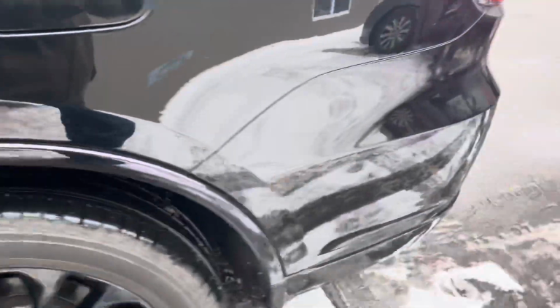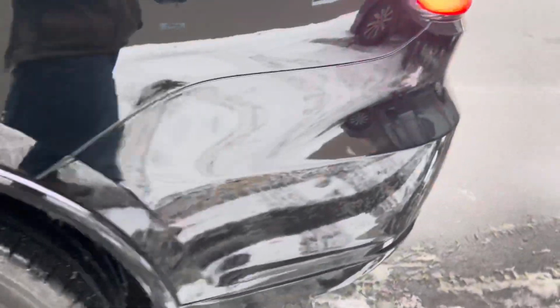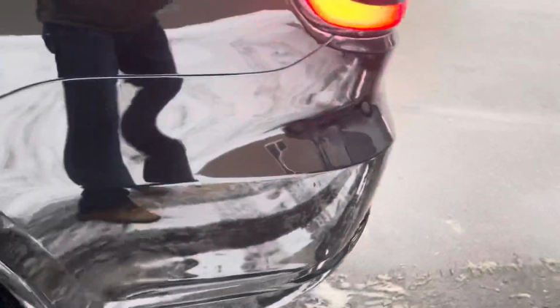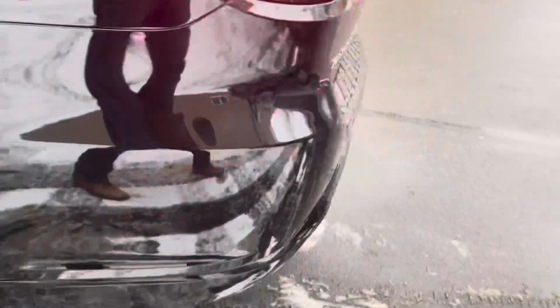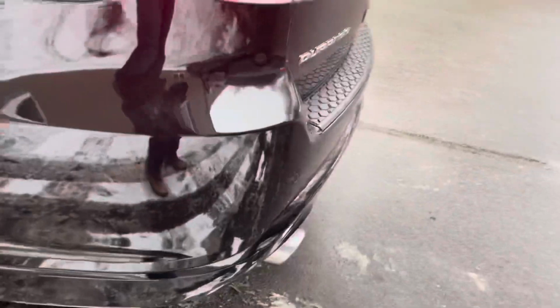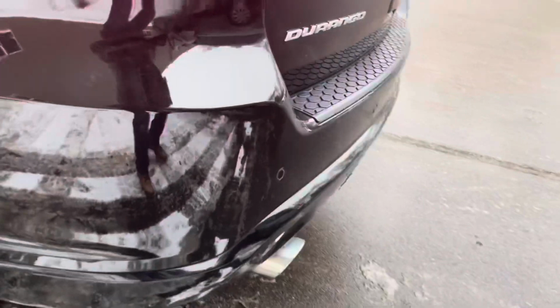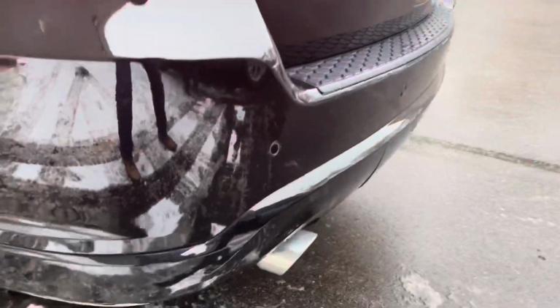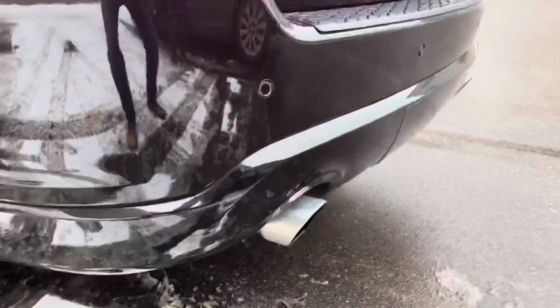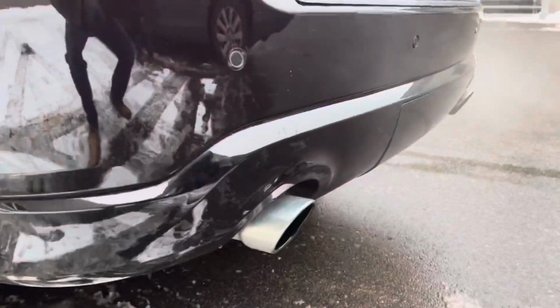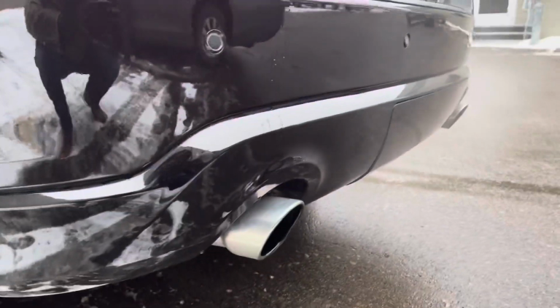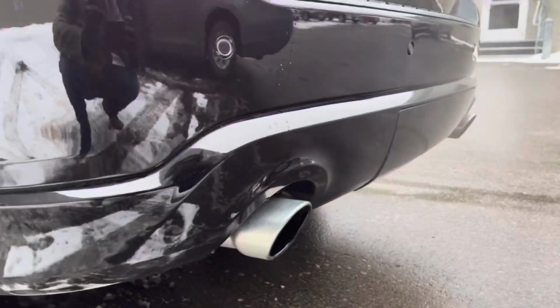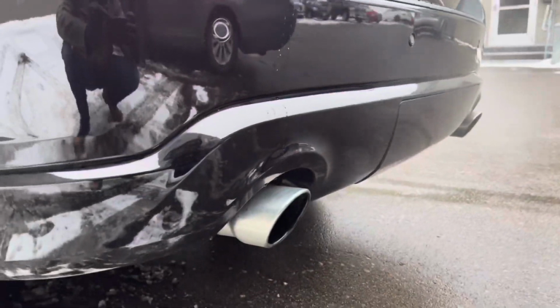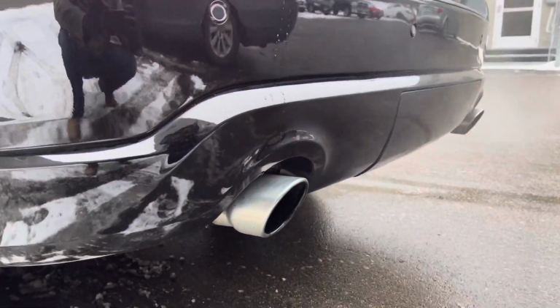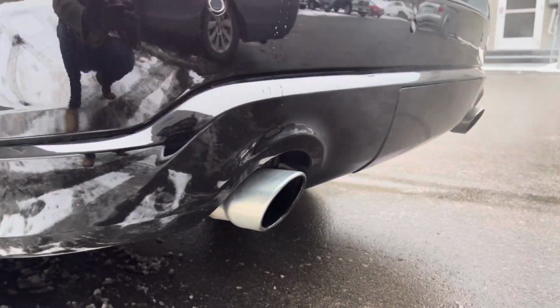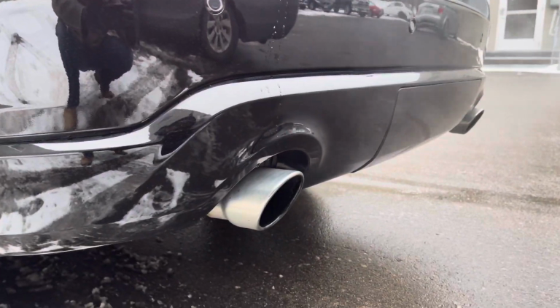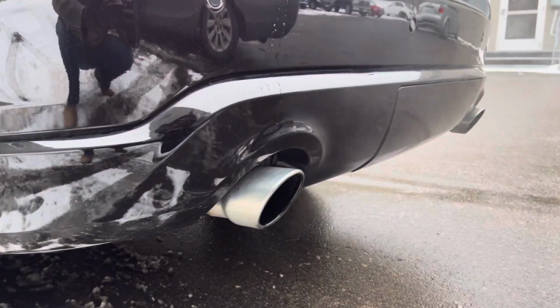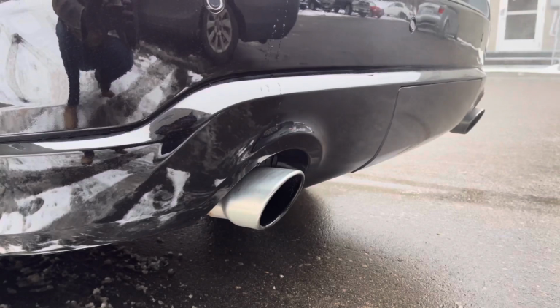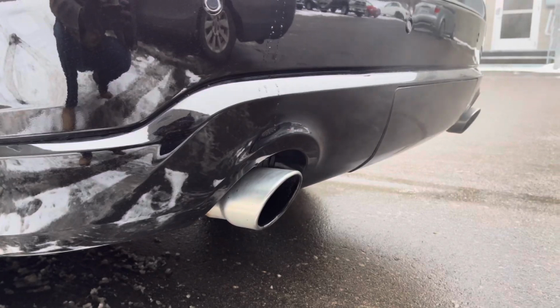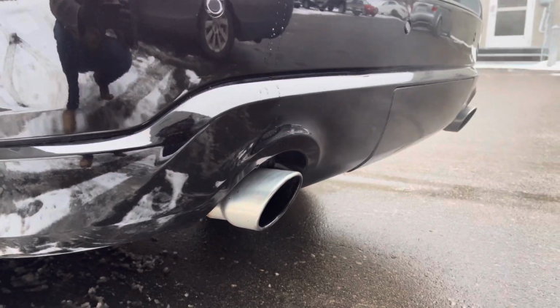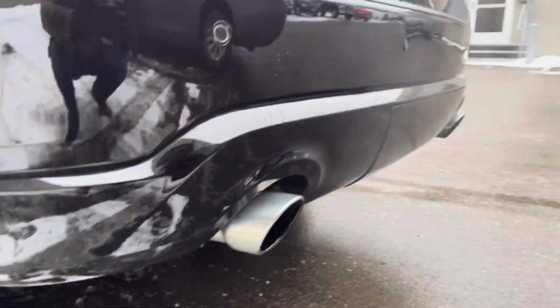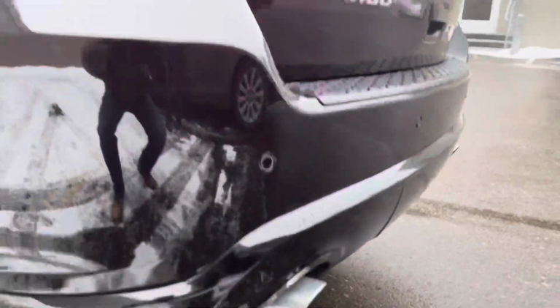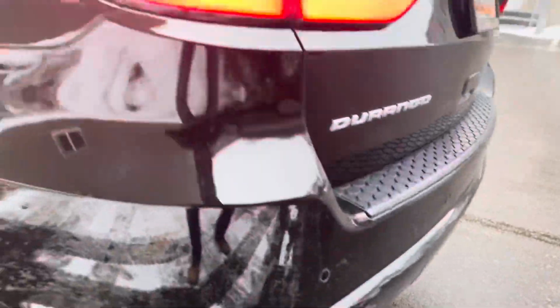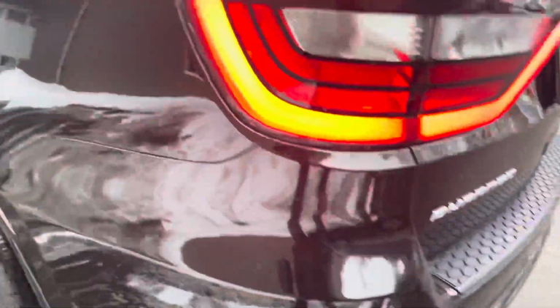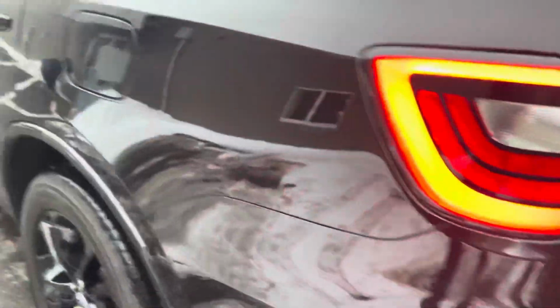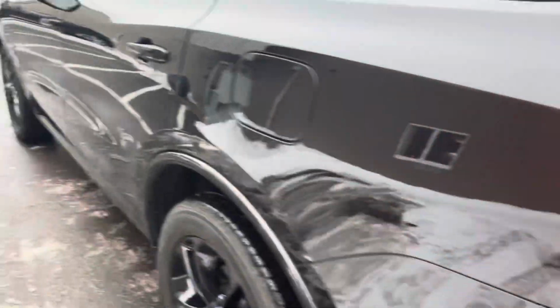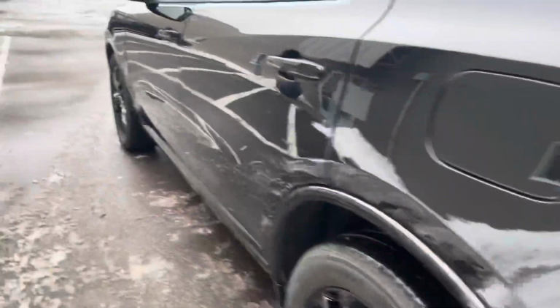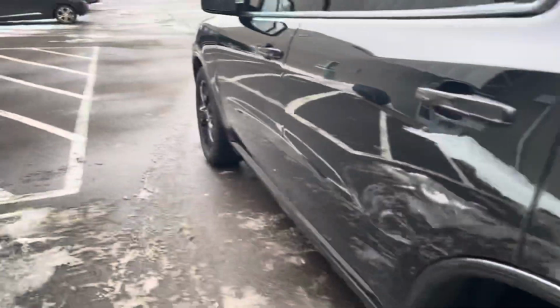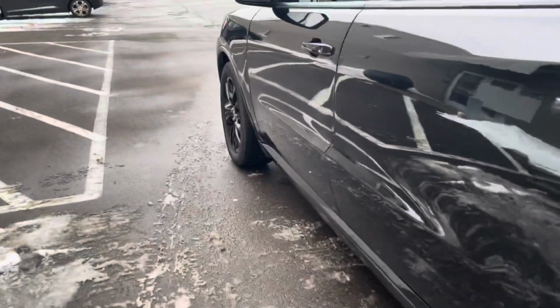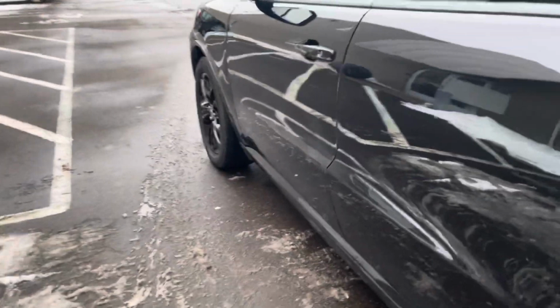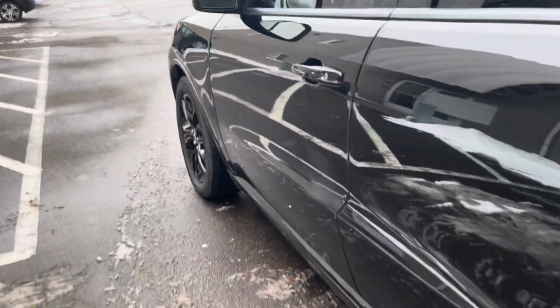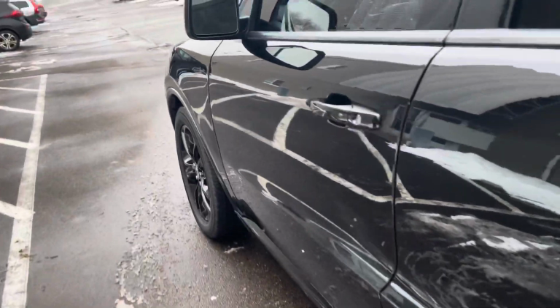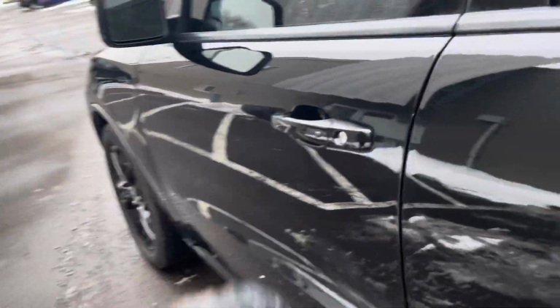Here's the exhaust — let's see what it sounds like. It's got a good rumble to it. I'll give it a little bit of a rev here.